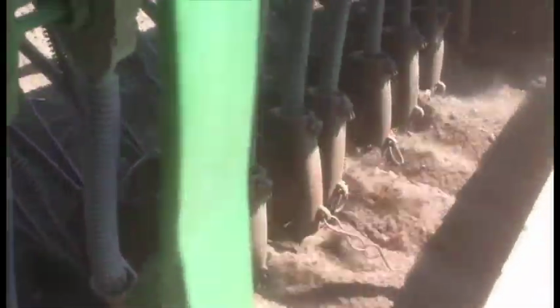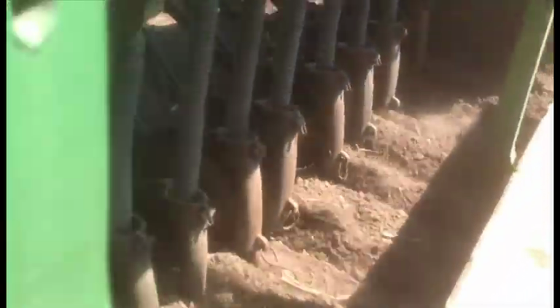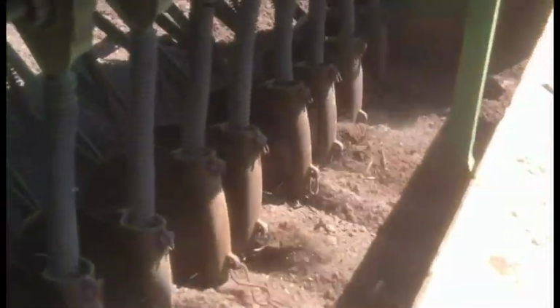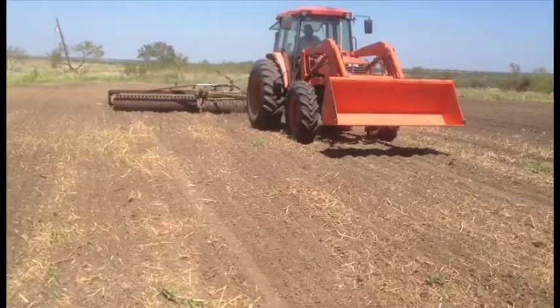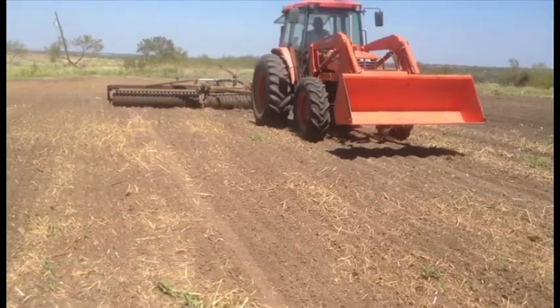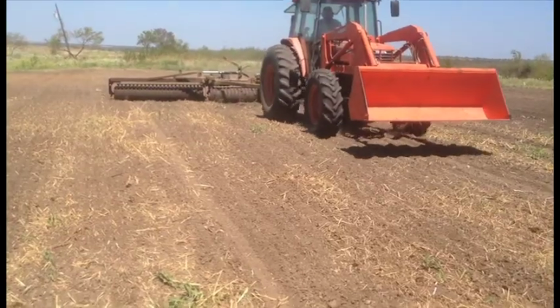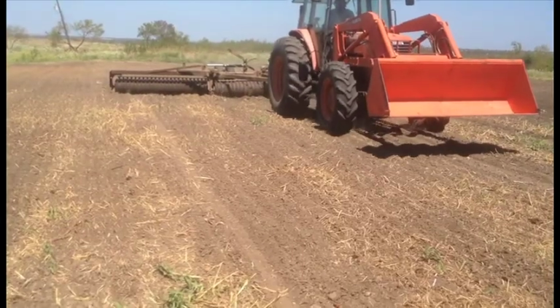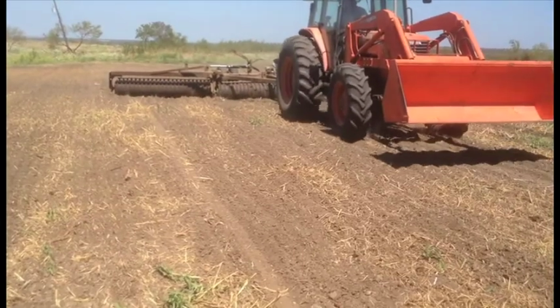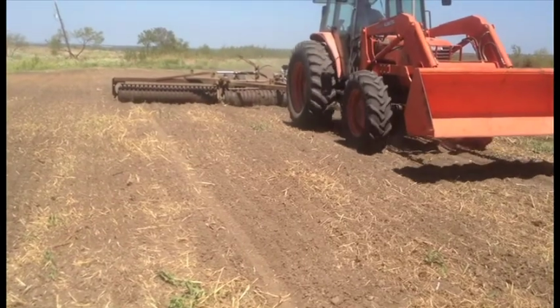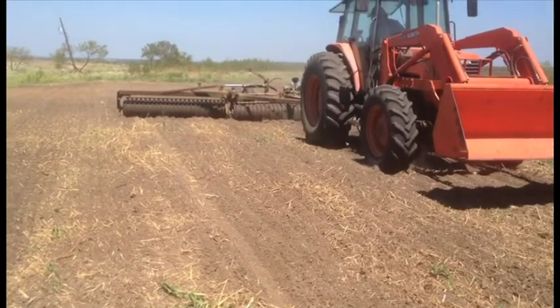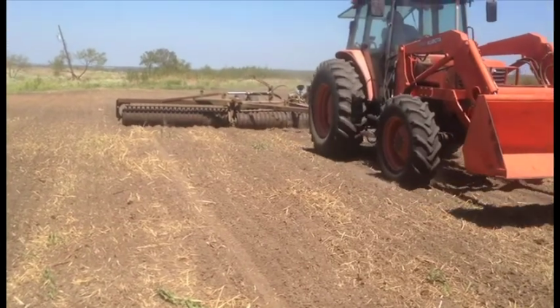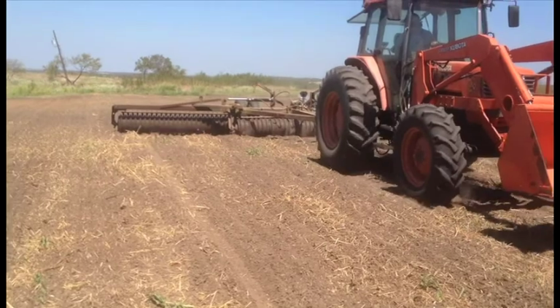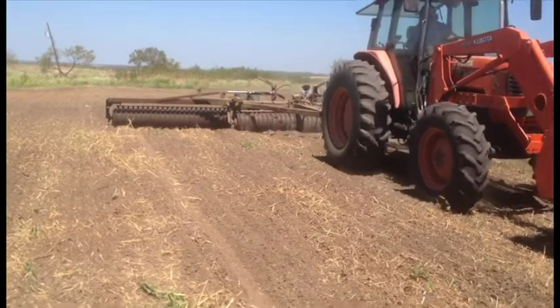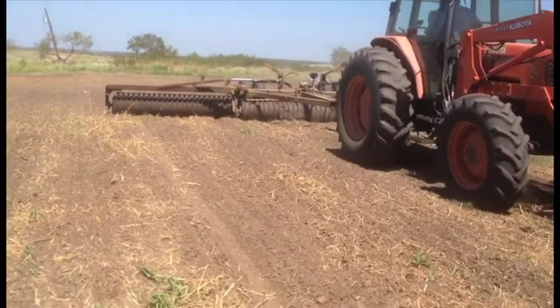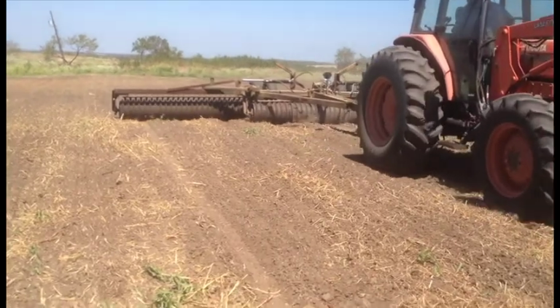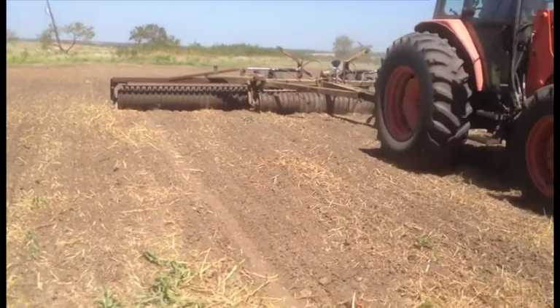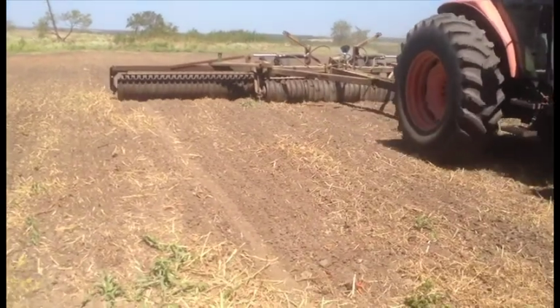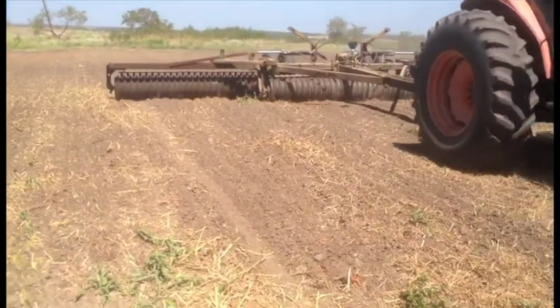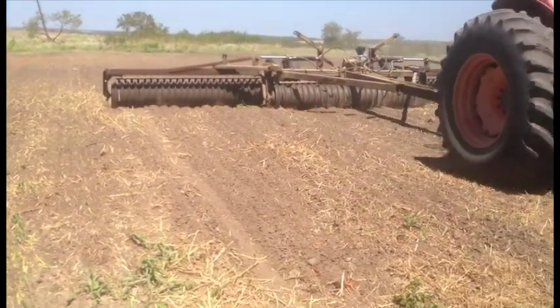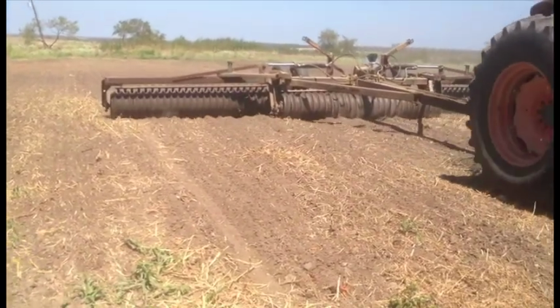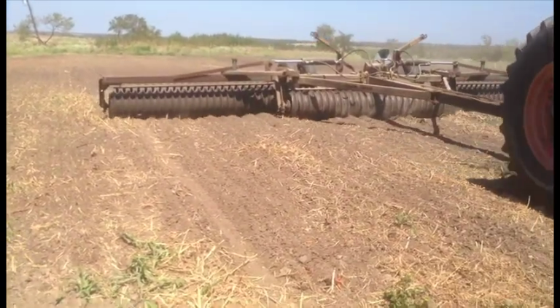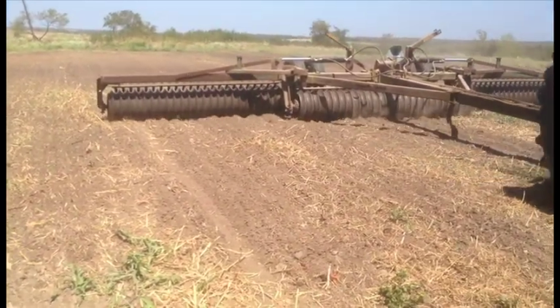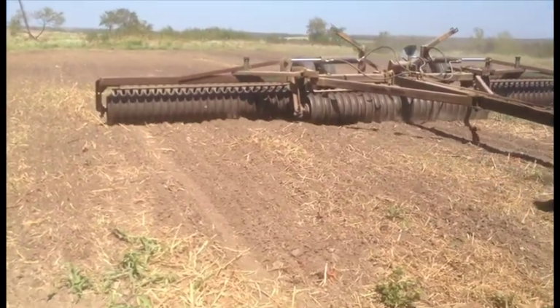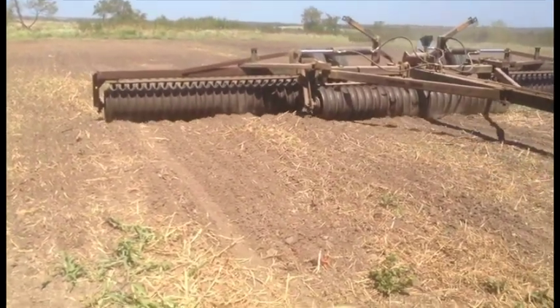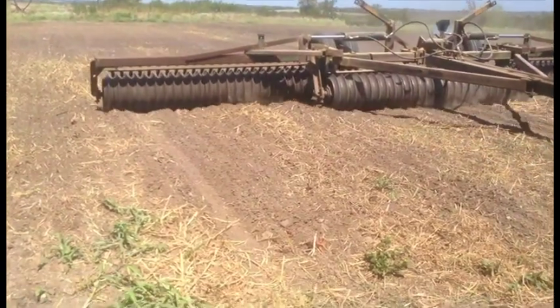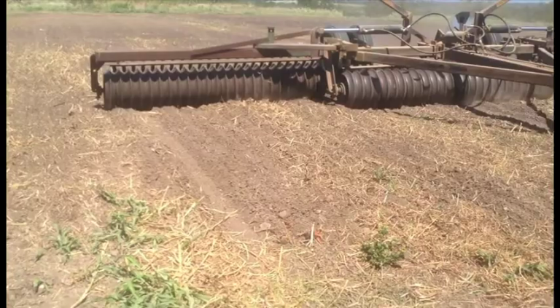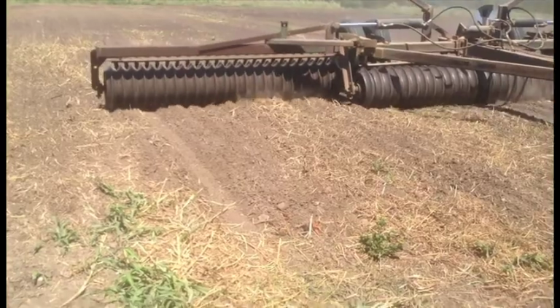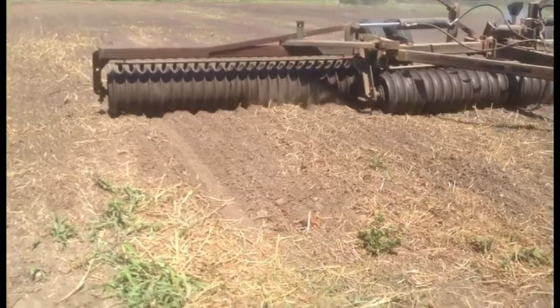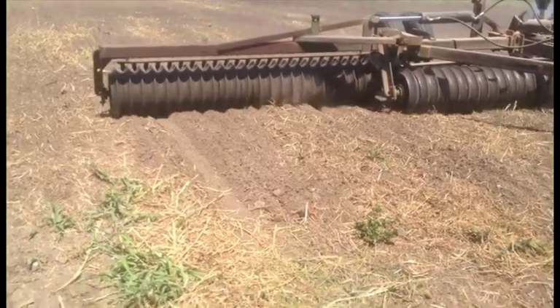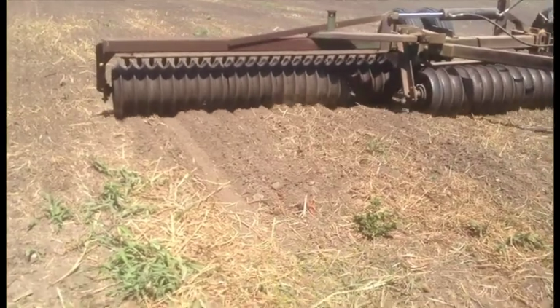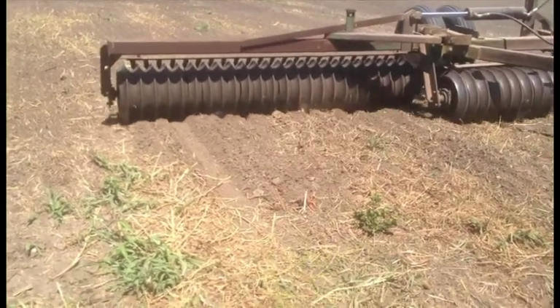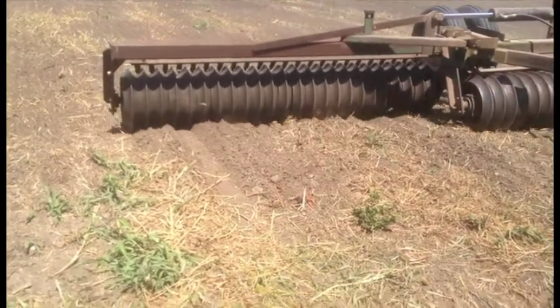We also use a brilliant cultivator after the seeds are planted, which packs down the soil and creates ridges for the rain to soak into. It also helps smooth the land out after cultivation.